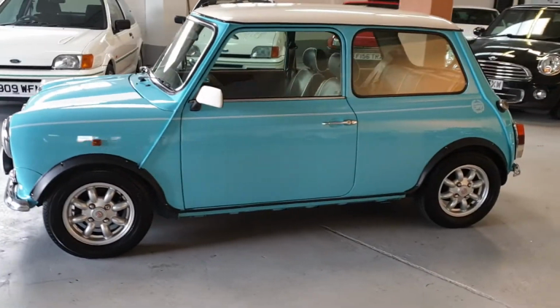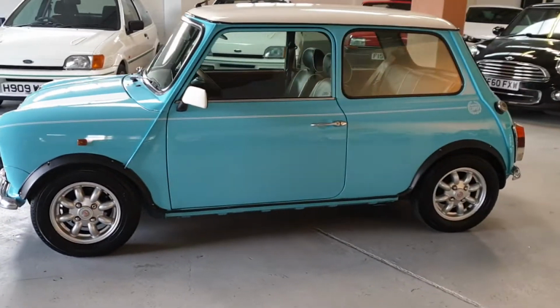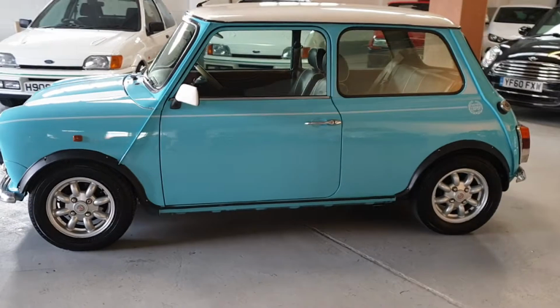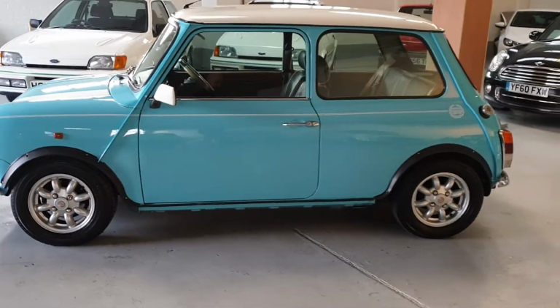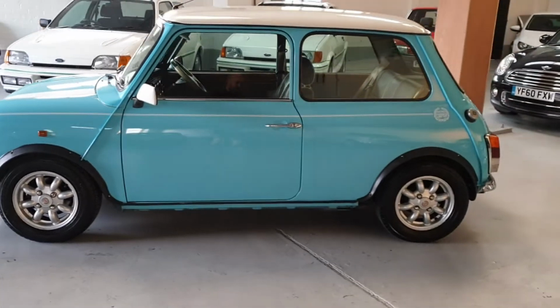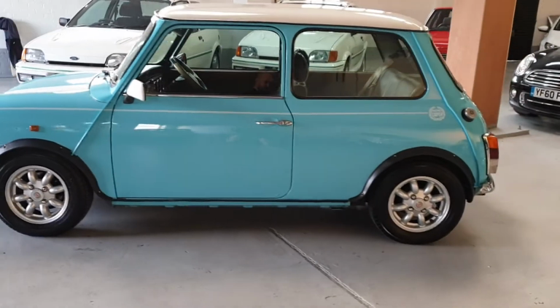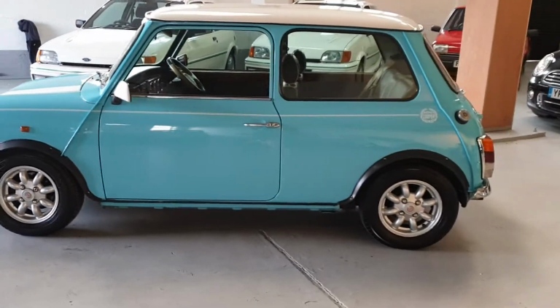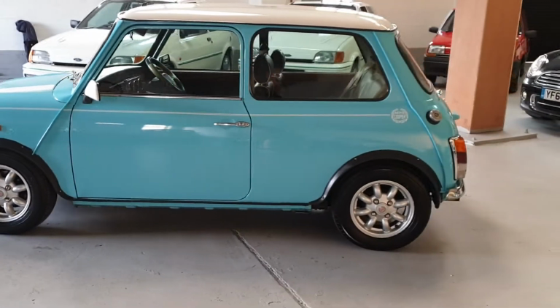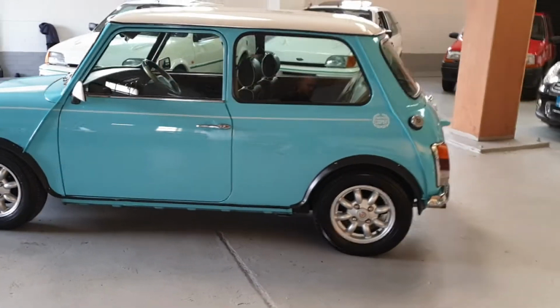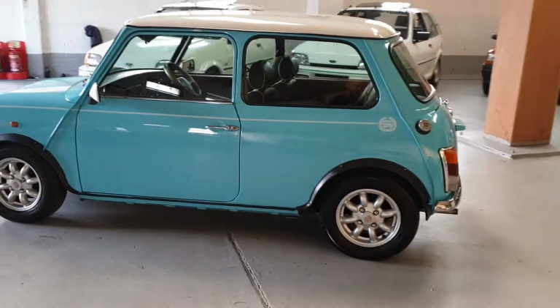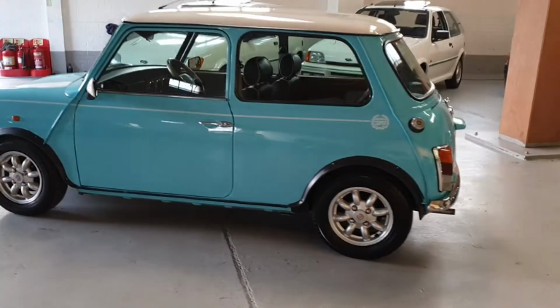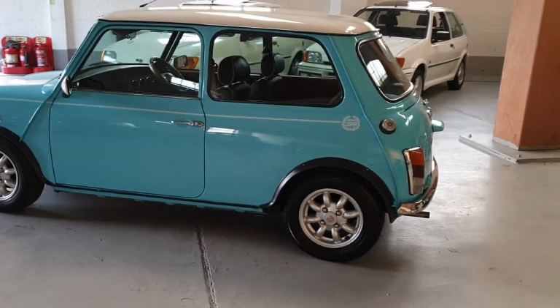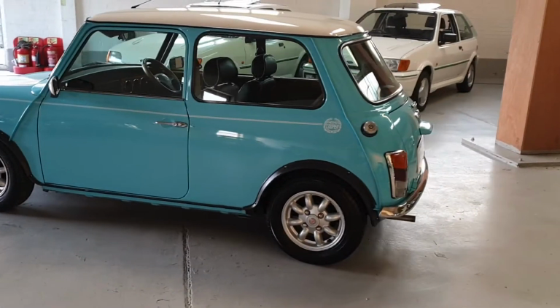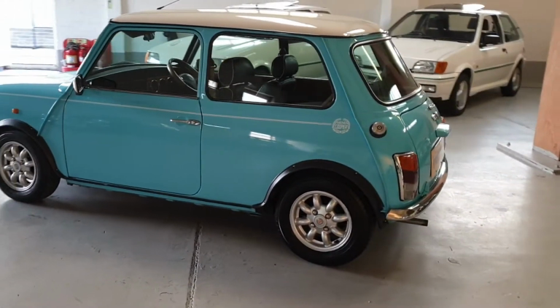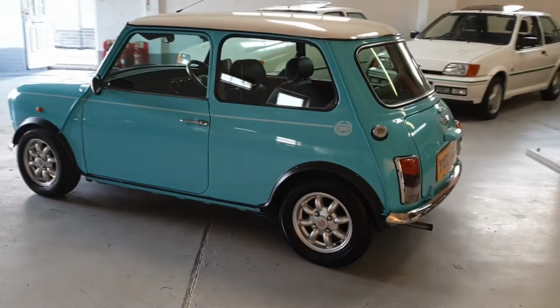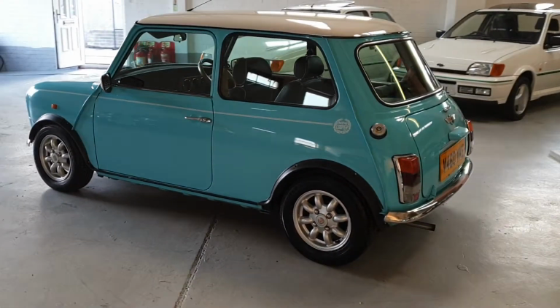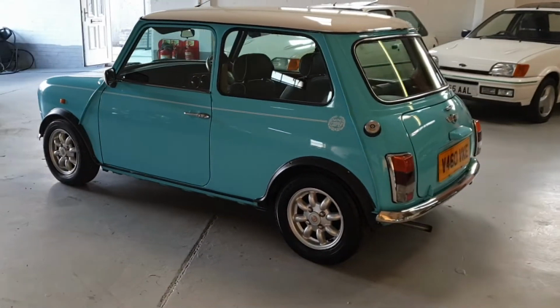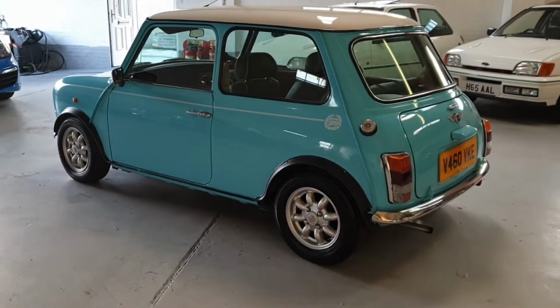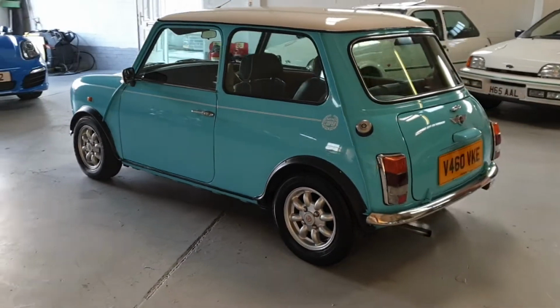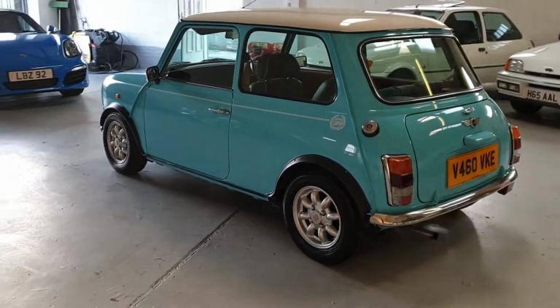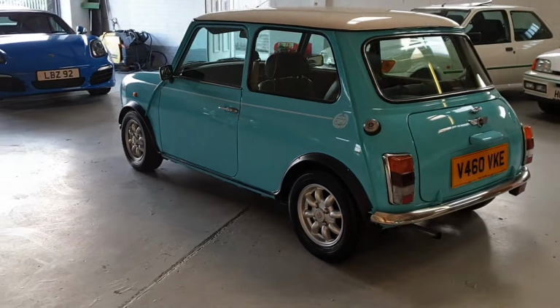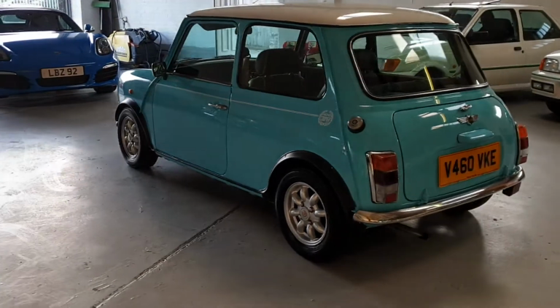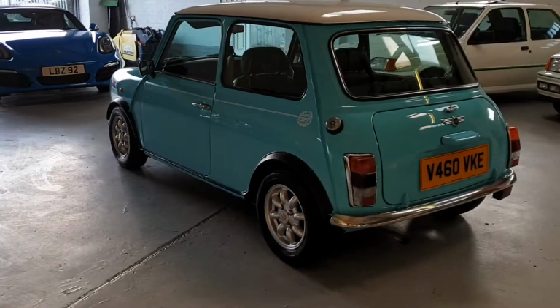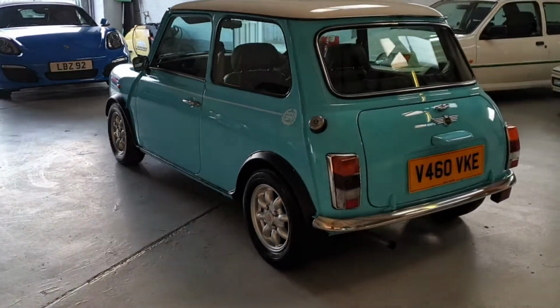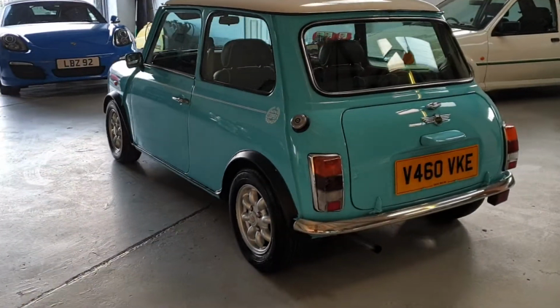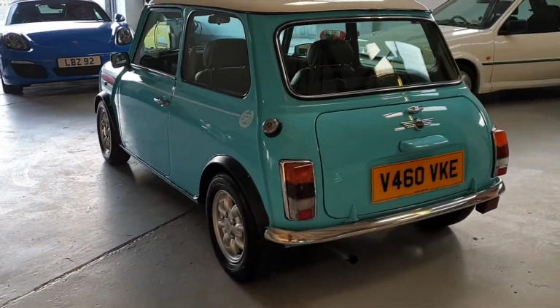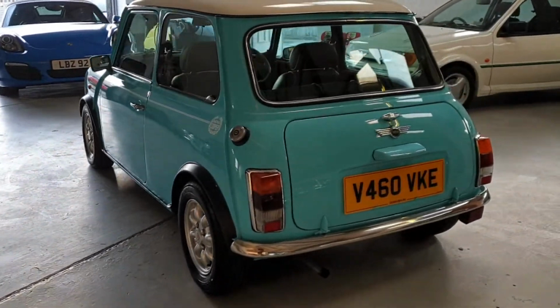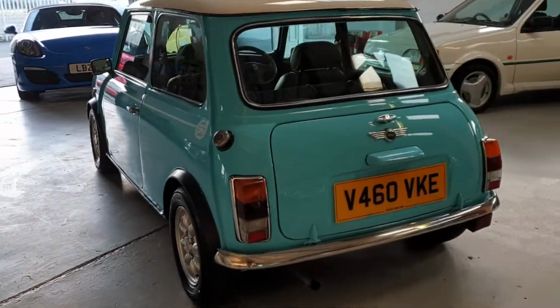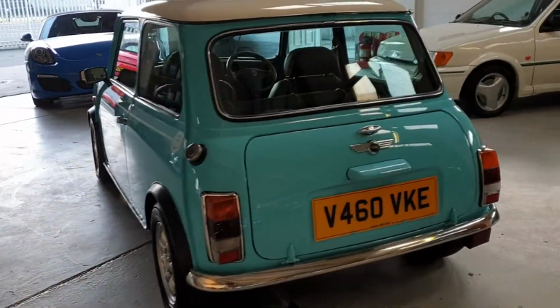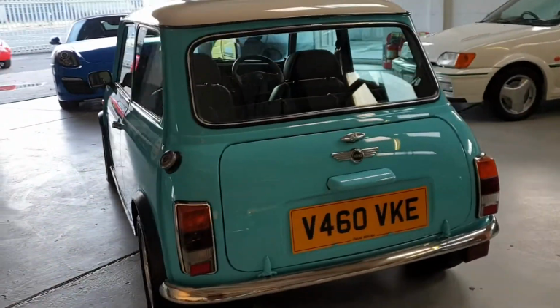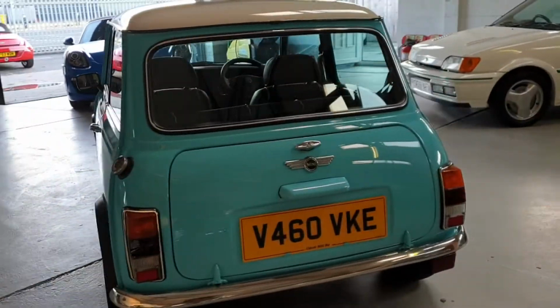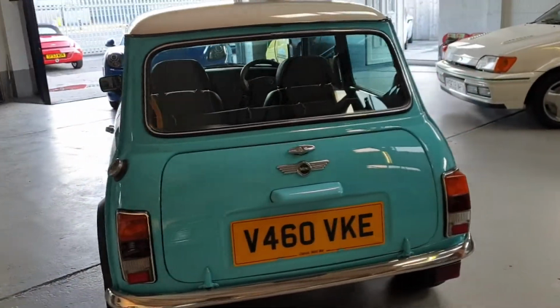This car is a fresh Japanese import, just brought into the country. Japanese import Minis come in far better condition than their UK counterparts of the same age, due to the warm, salt-free climates.